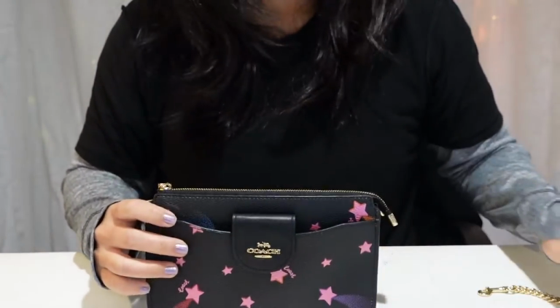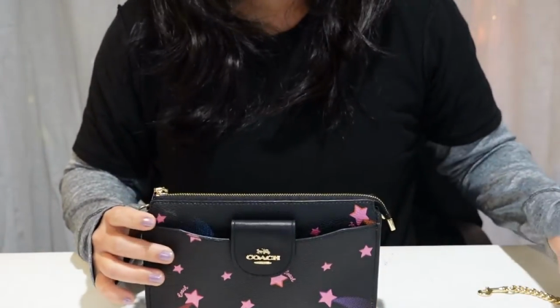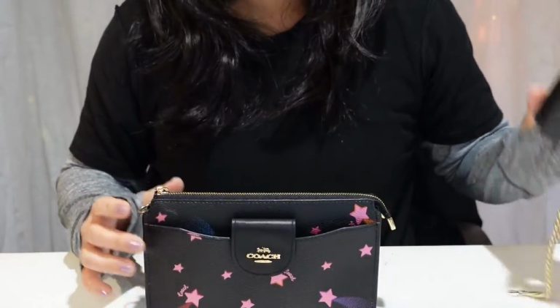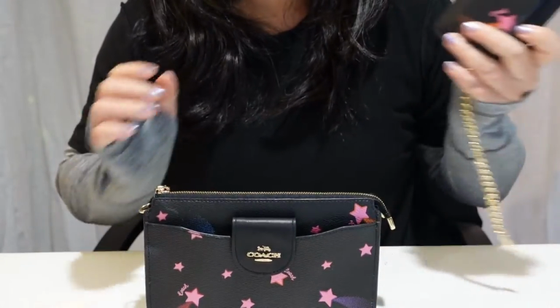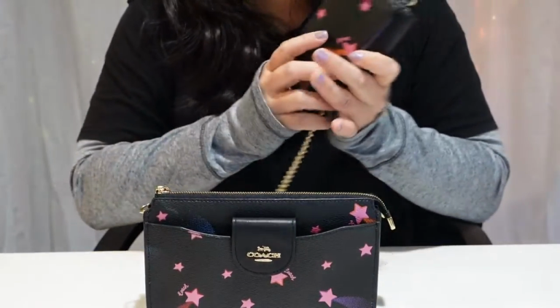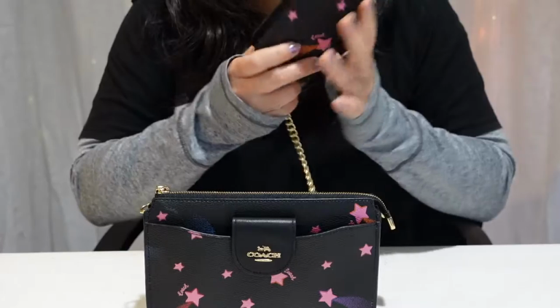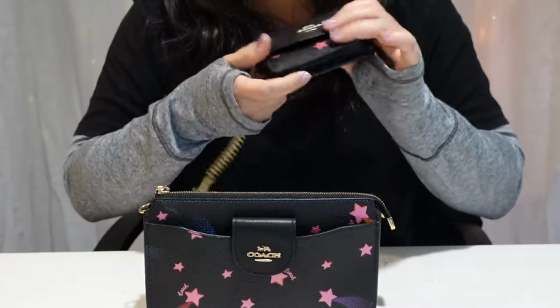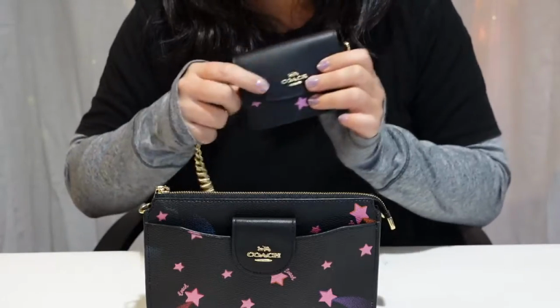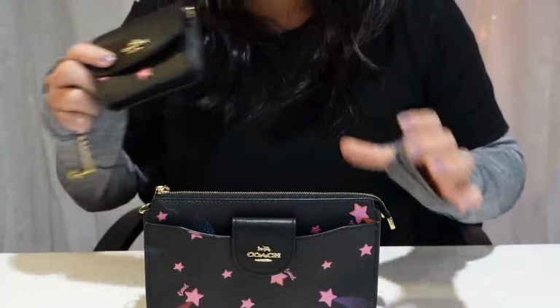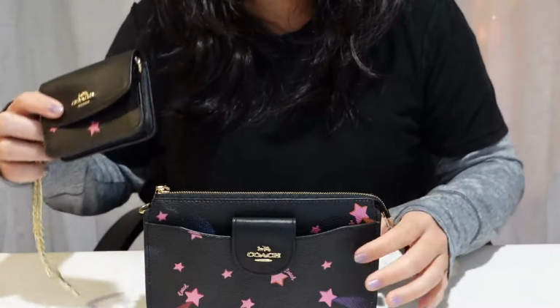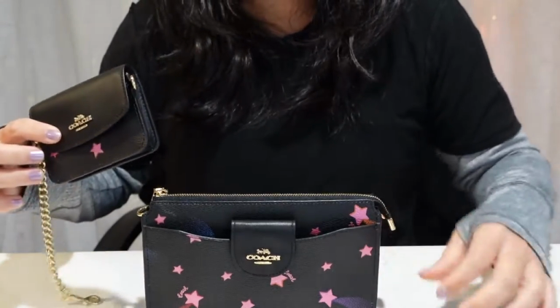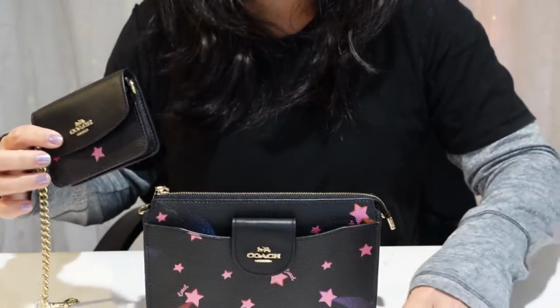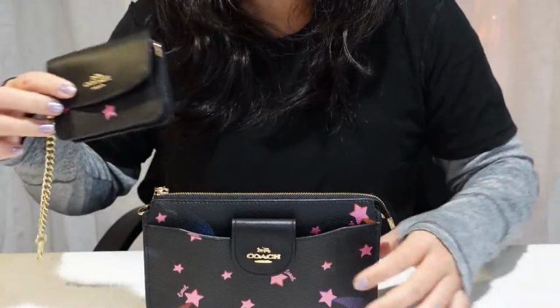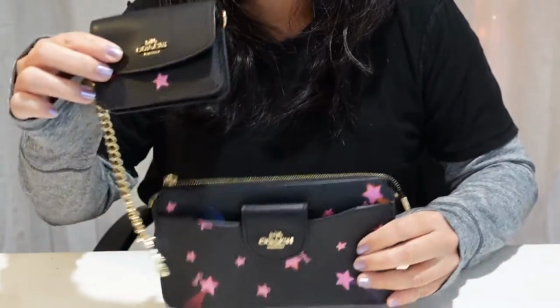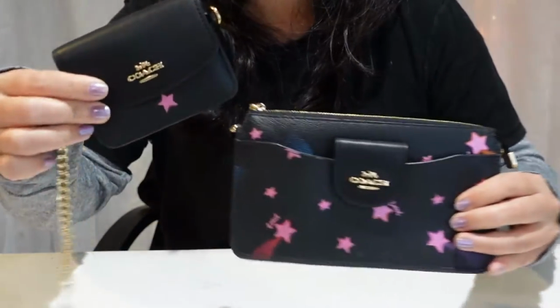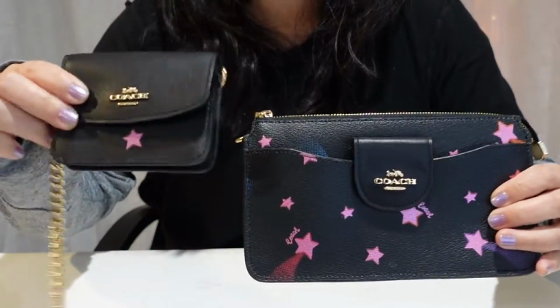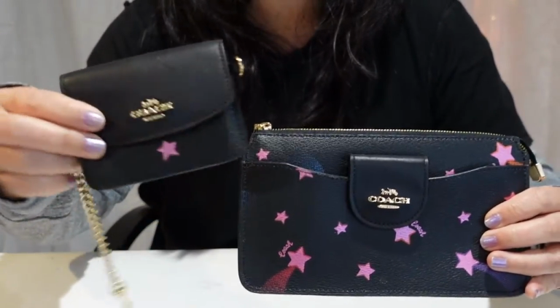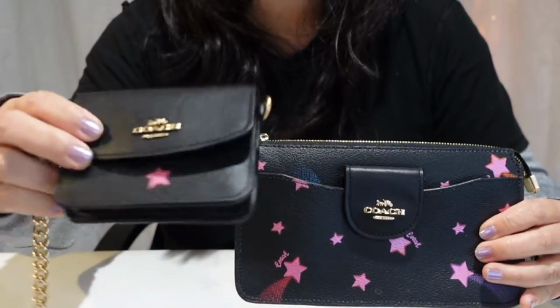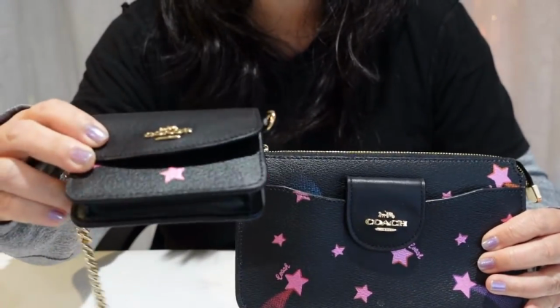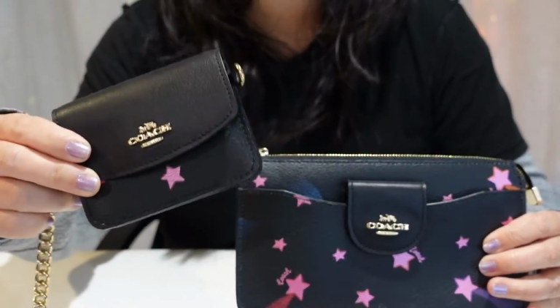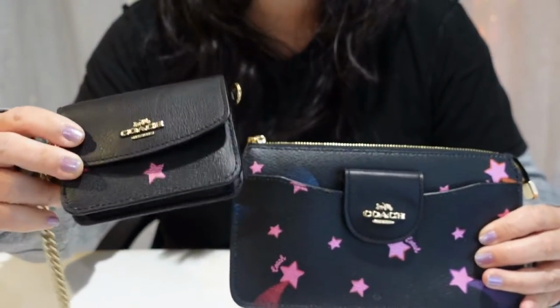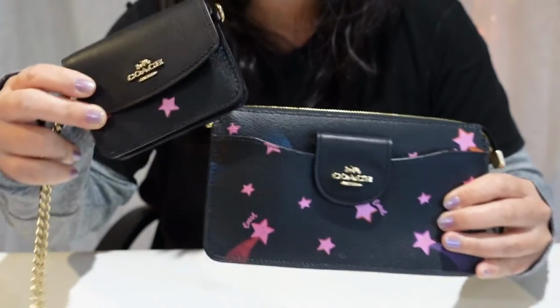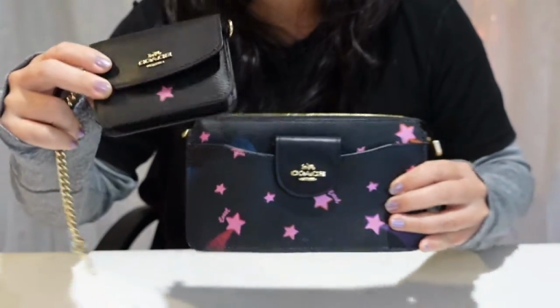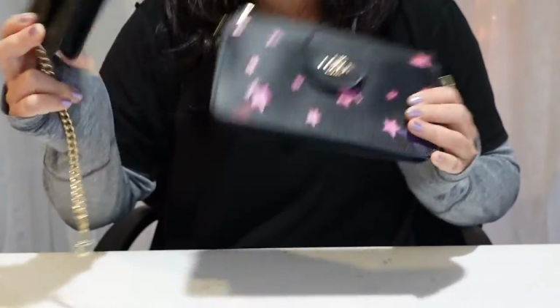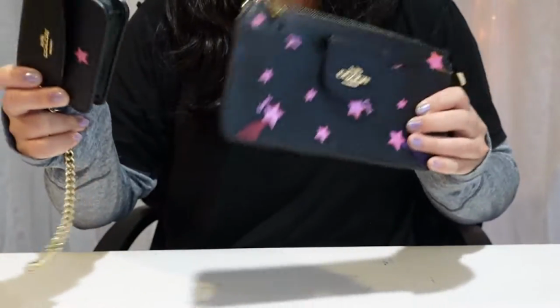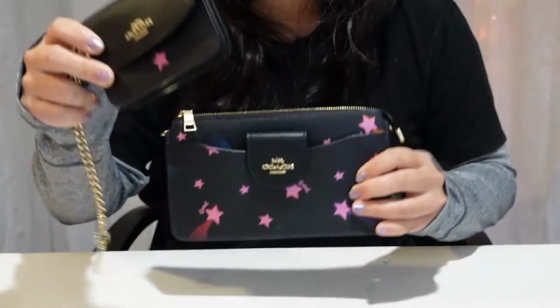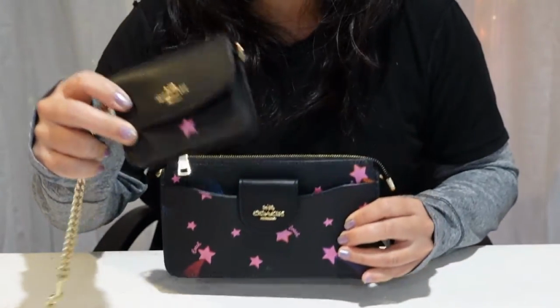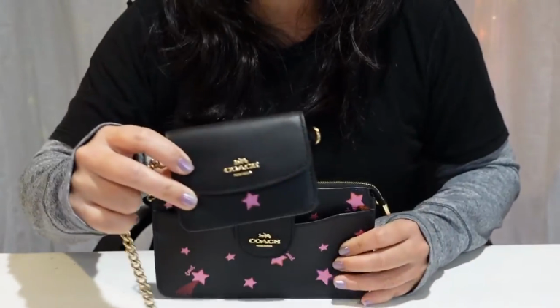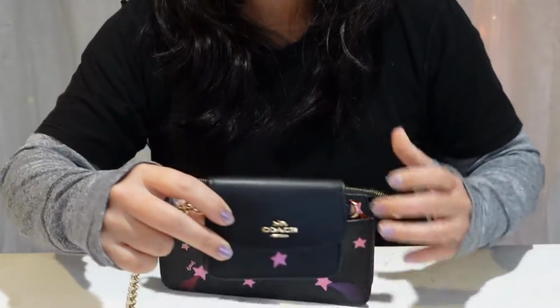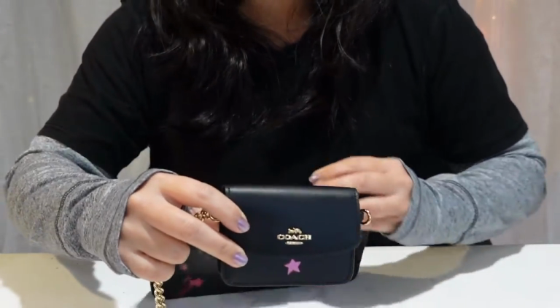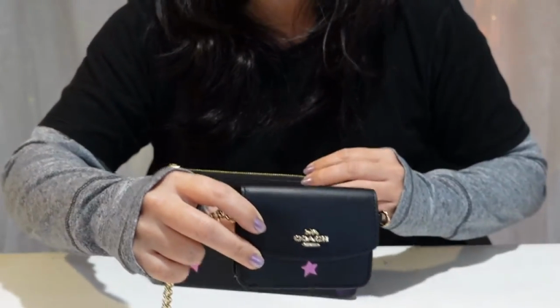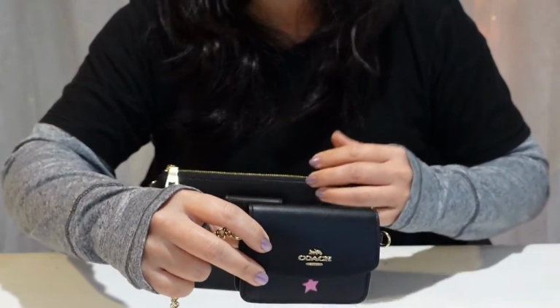This bag is super cute because it comes with this little card holder wallet as well. I'll show you how it all goes together later on in the video.